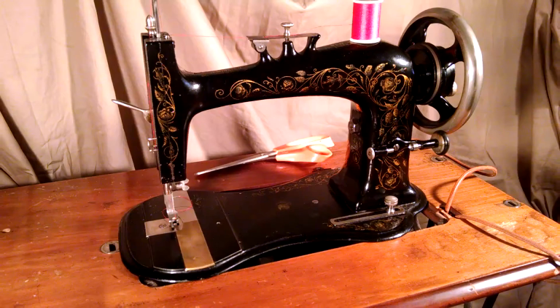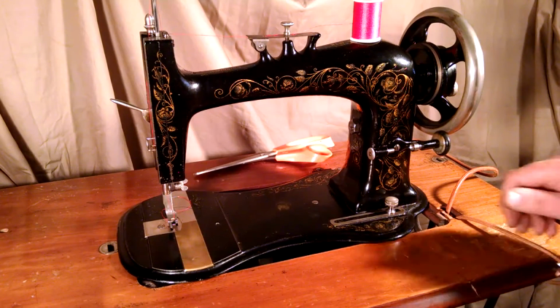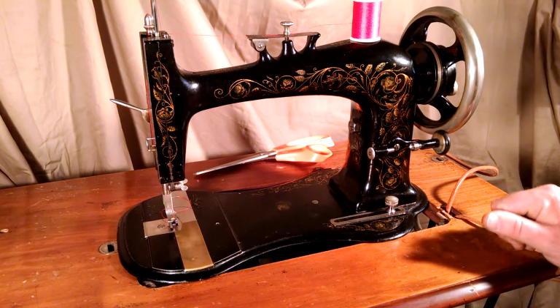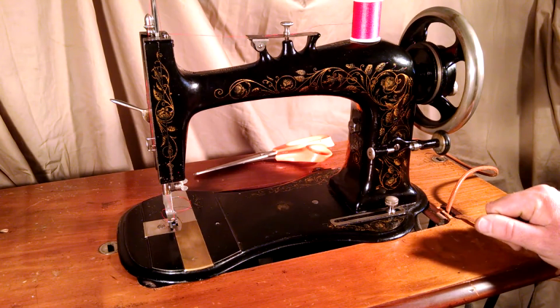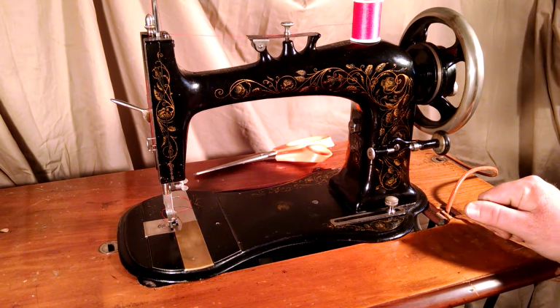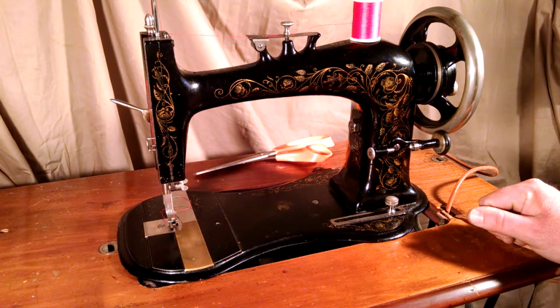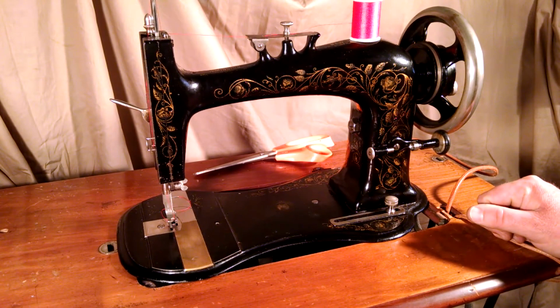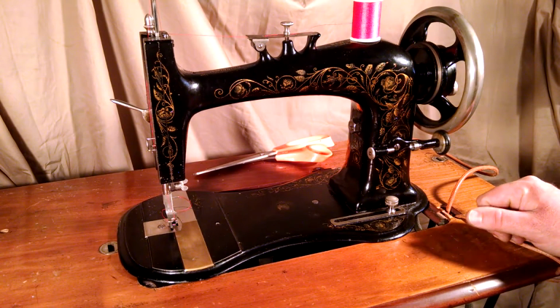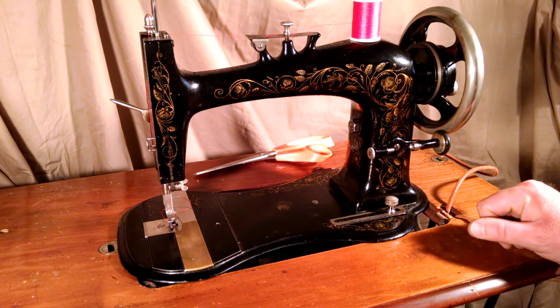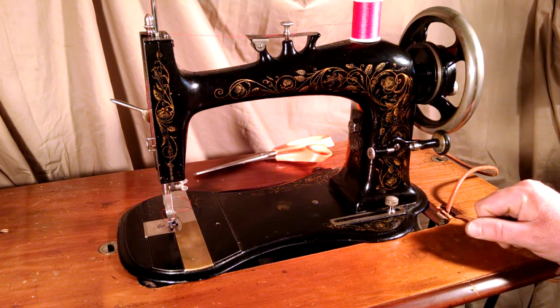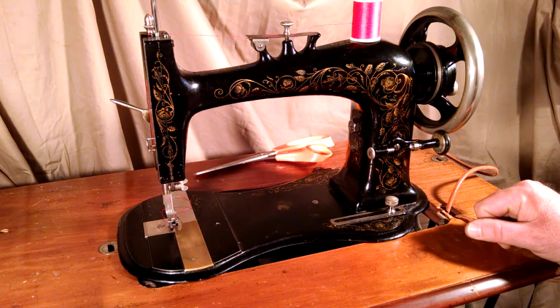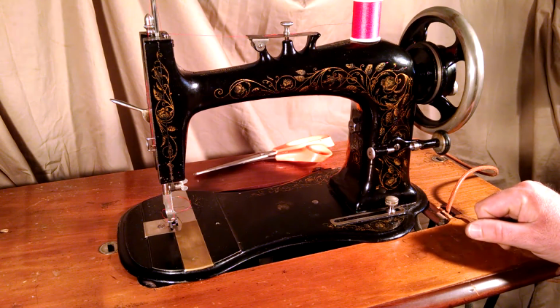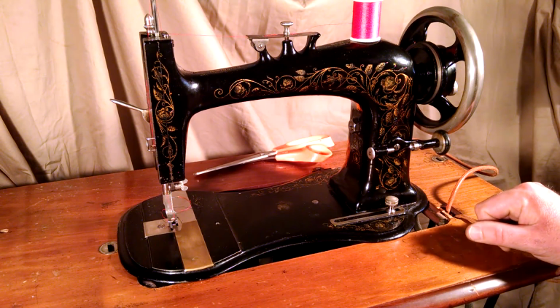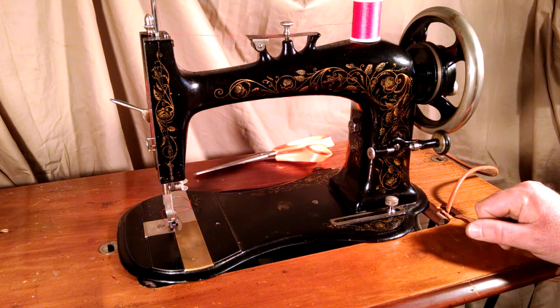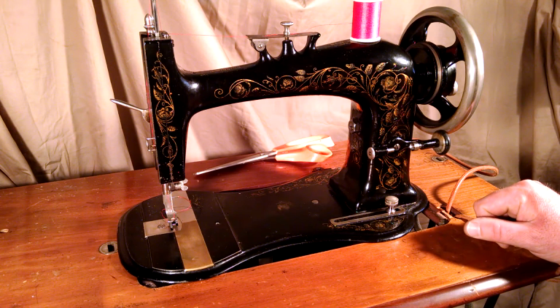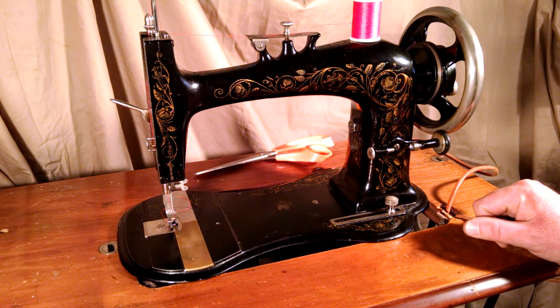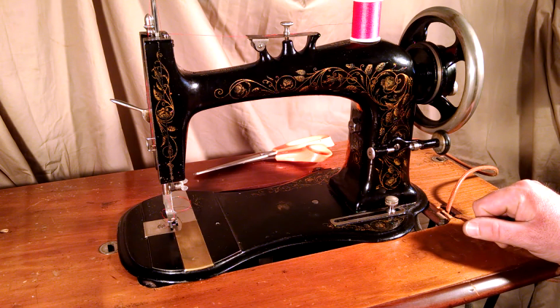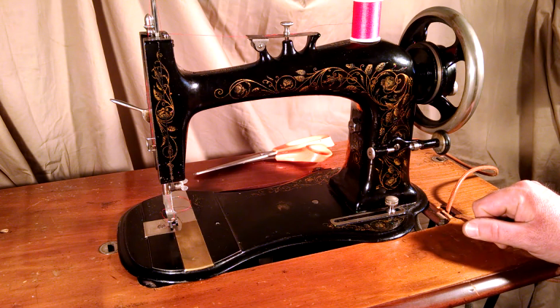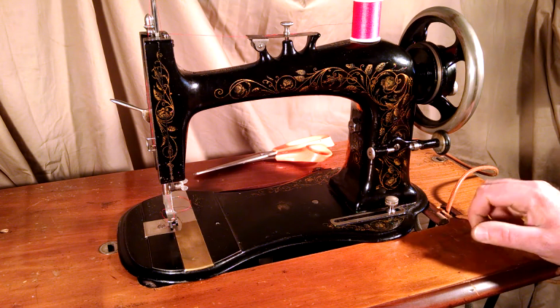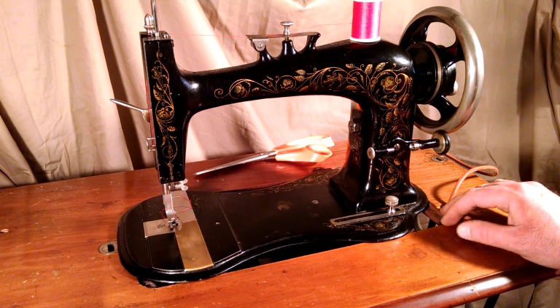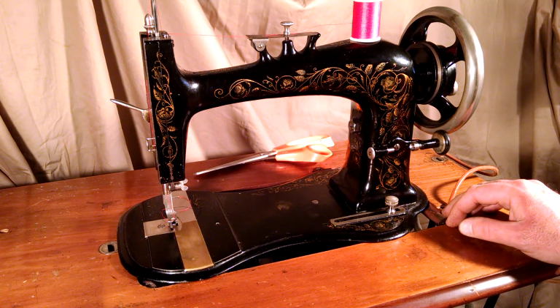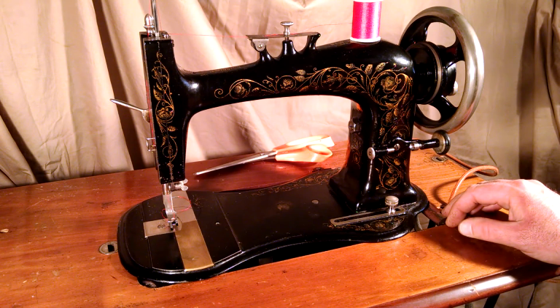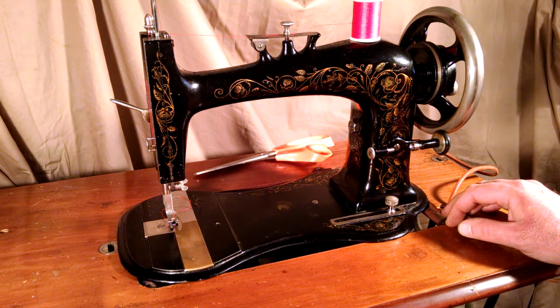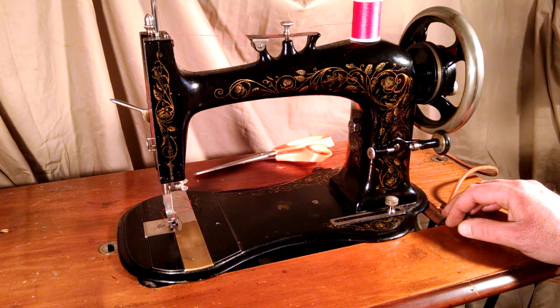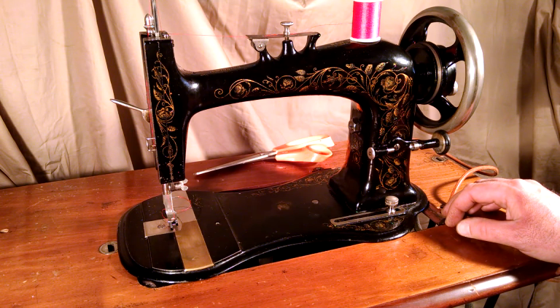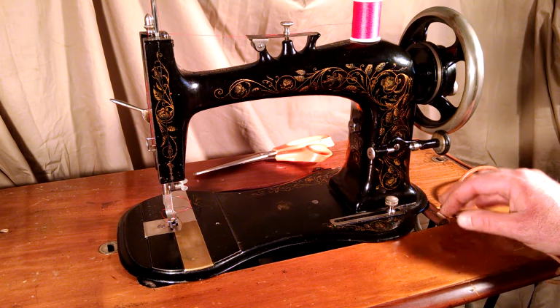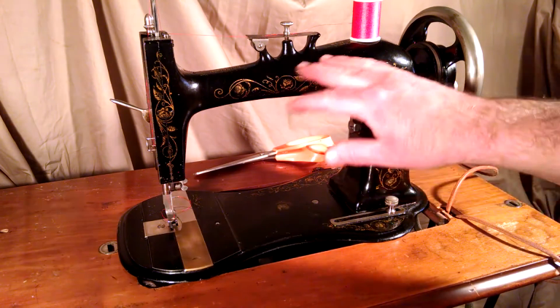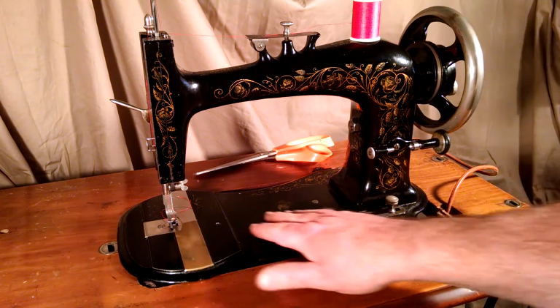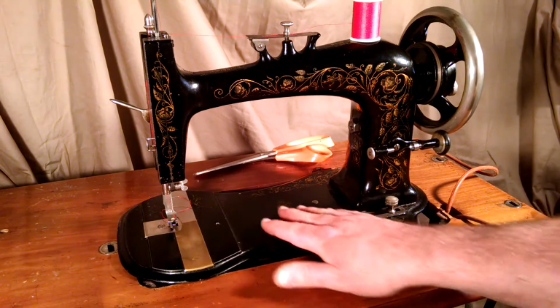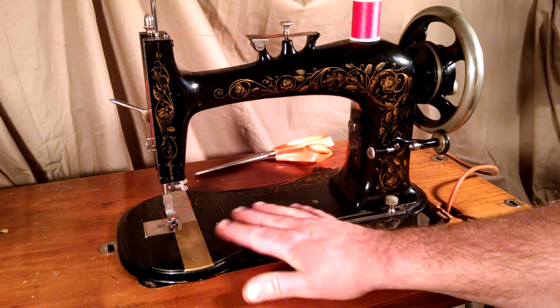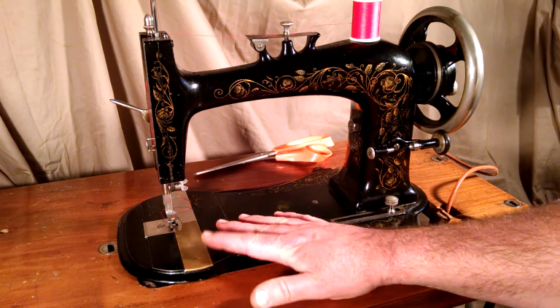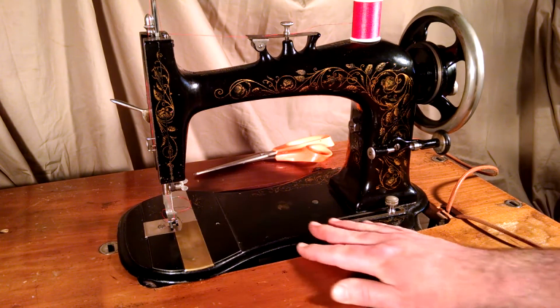This is an antique Remington sewing machine. I believe the actual model is called a New Remington. It's been serviced and is in complete working order. The decals have a lot of wear on the bed.